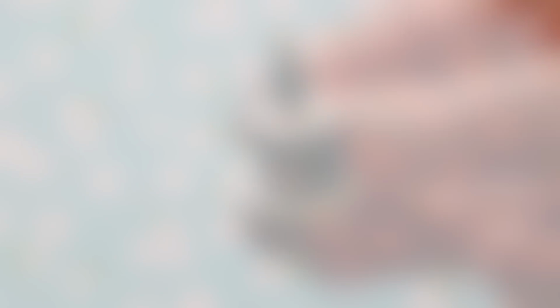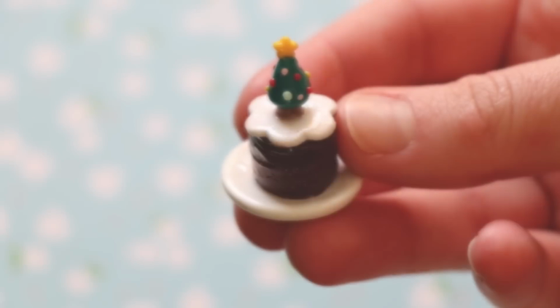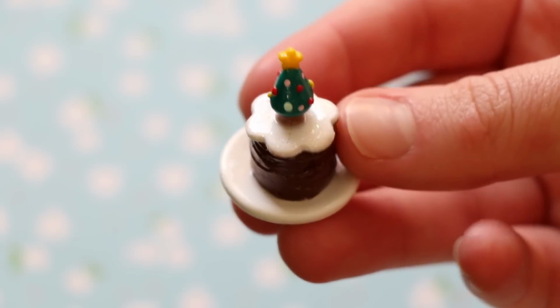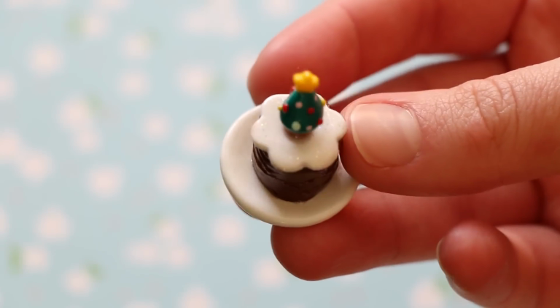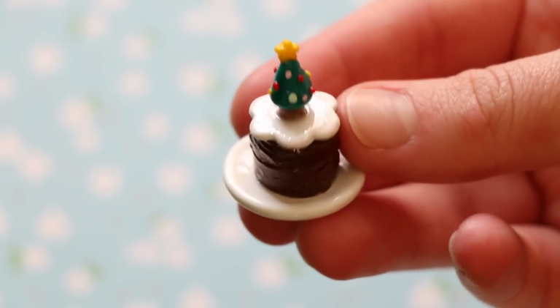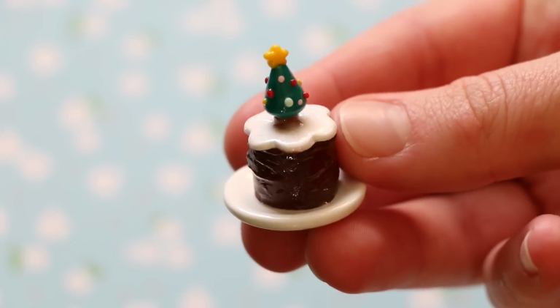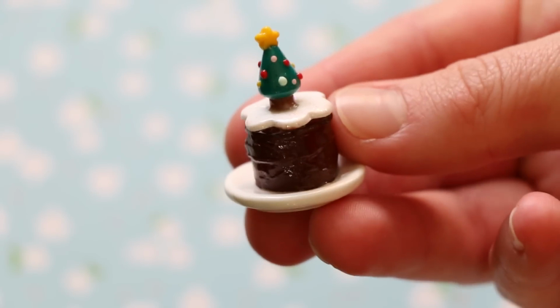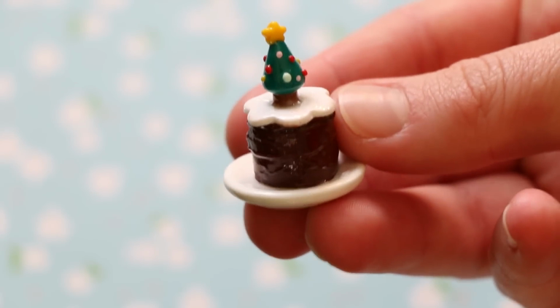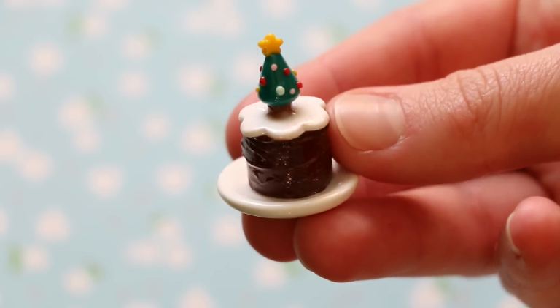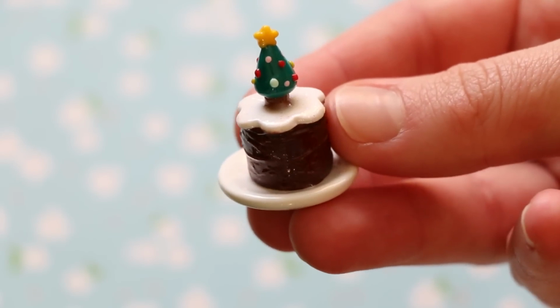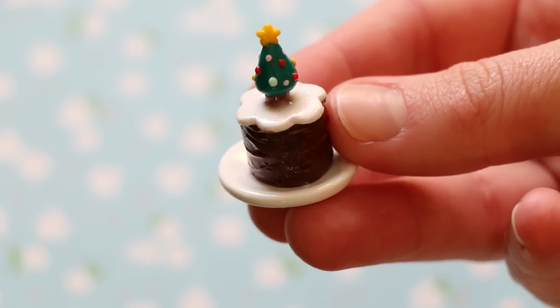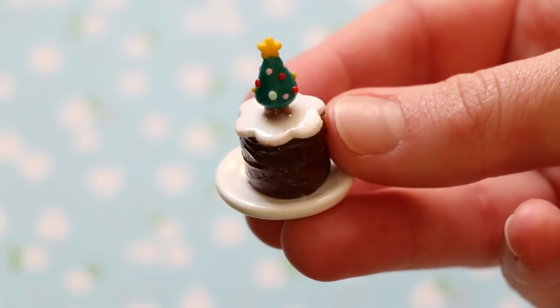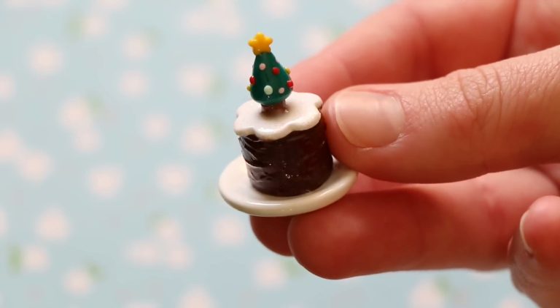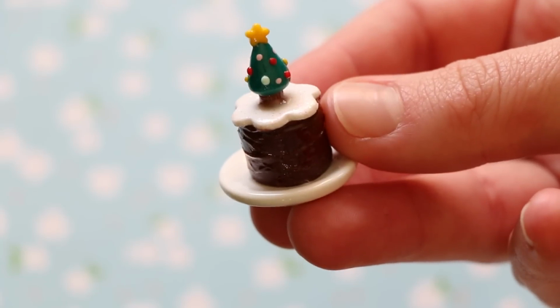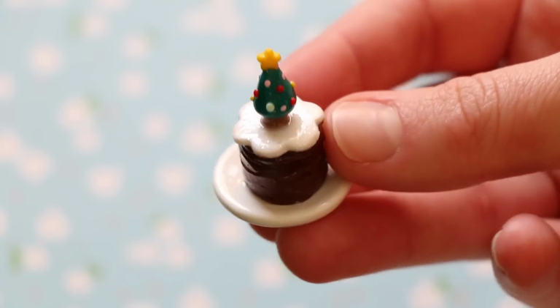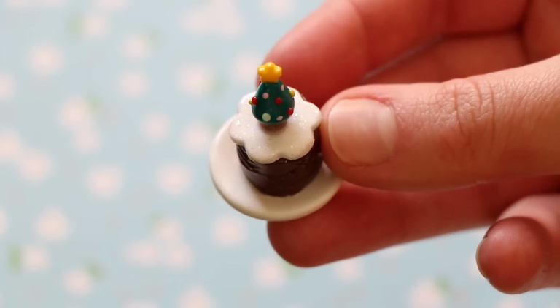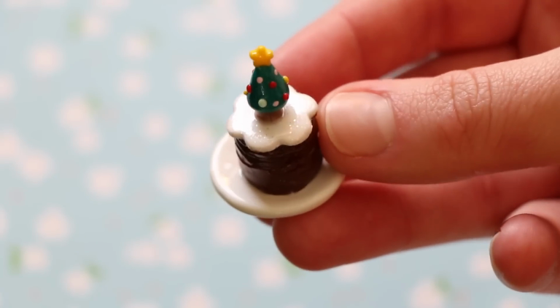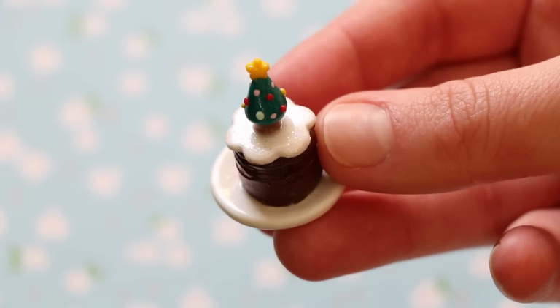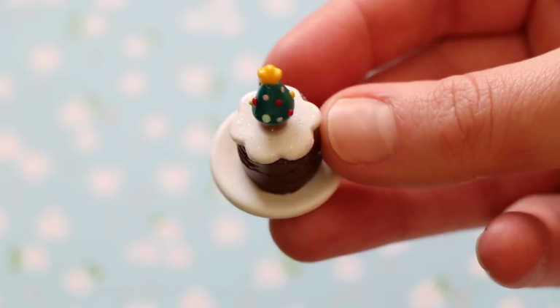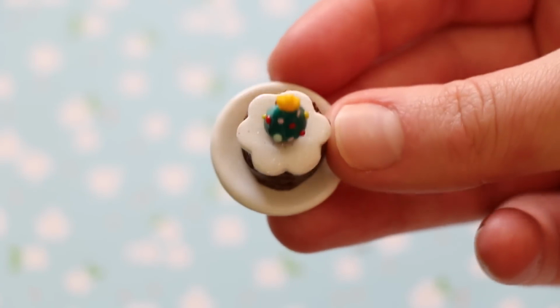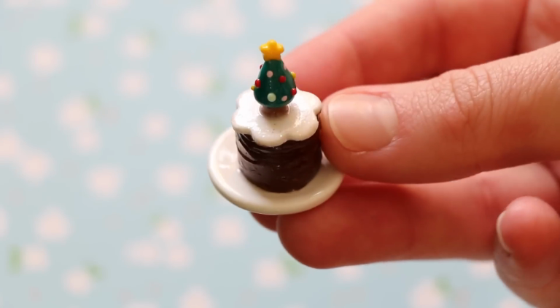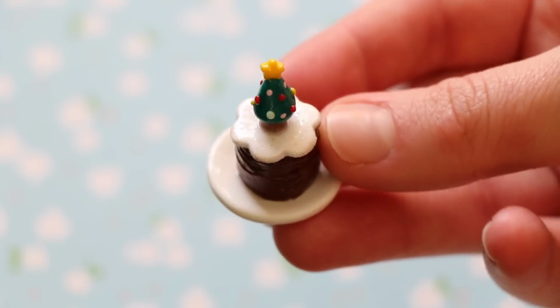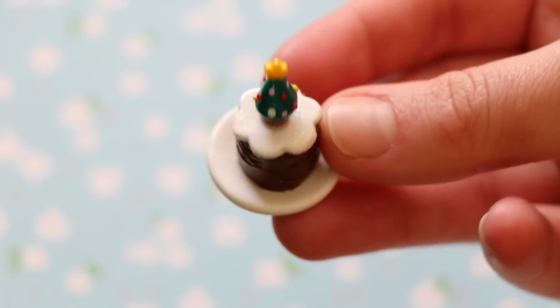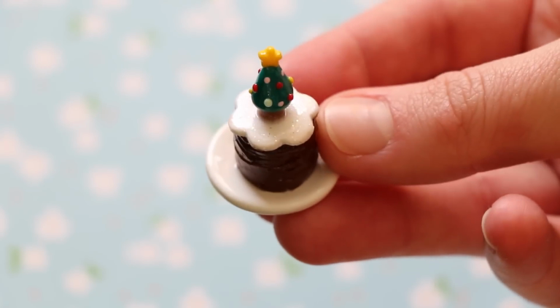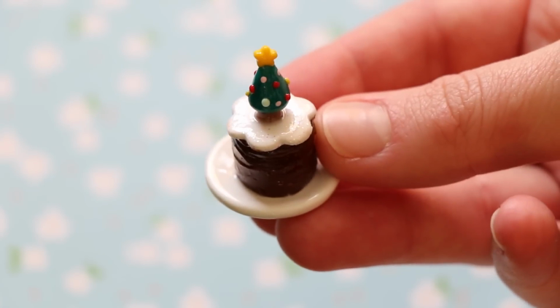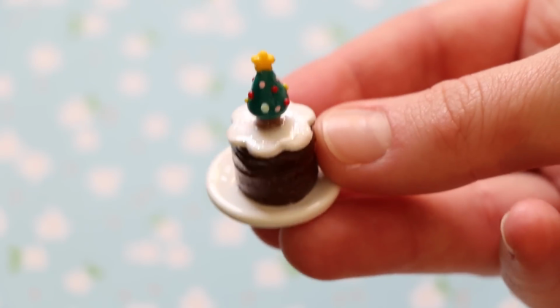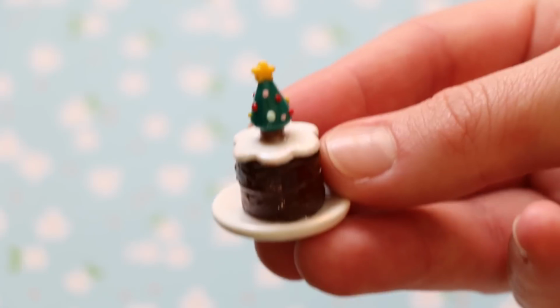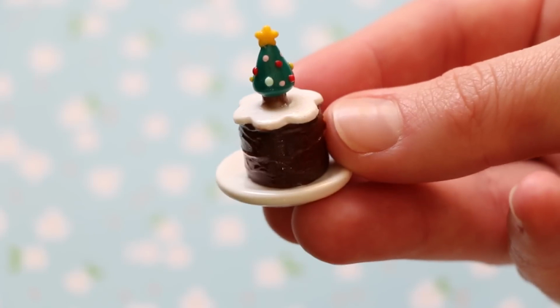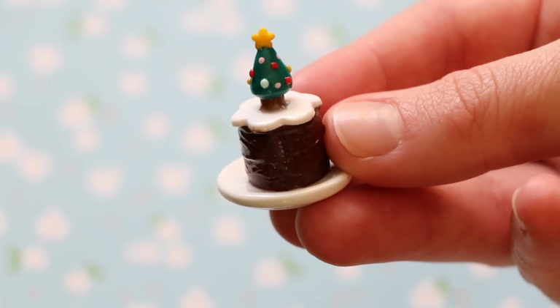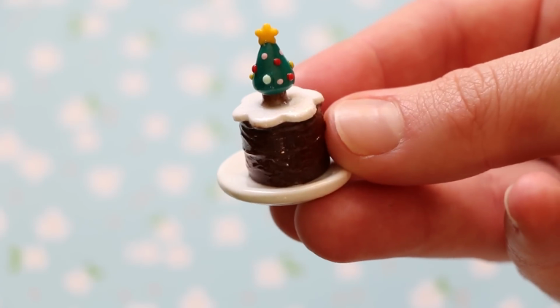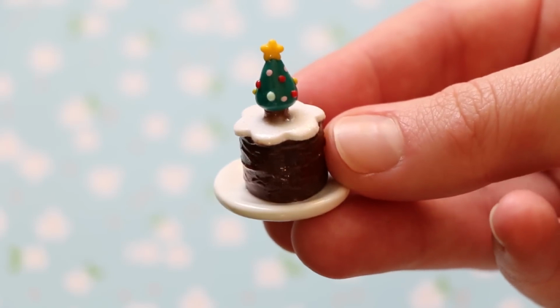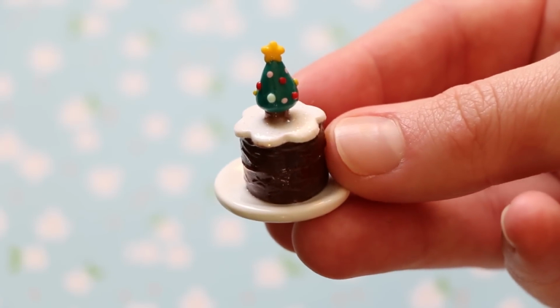And then I made this little Christmas tree cake. So the chocolate part of the cake is frosted and then the white part is glittery — I'm not sure if you can tell on camera. And there's a little Christmas tree on top.